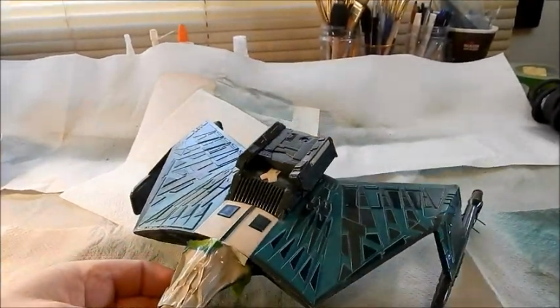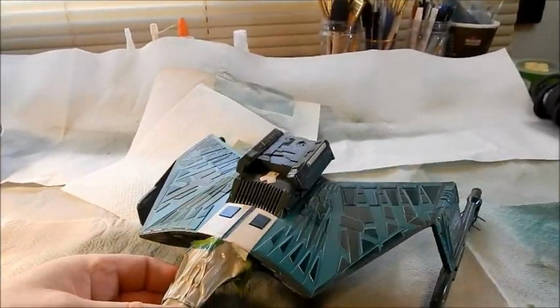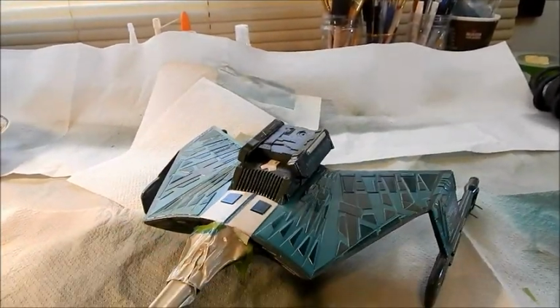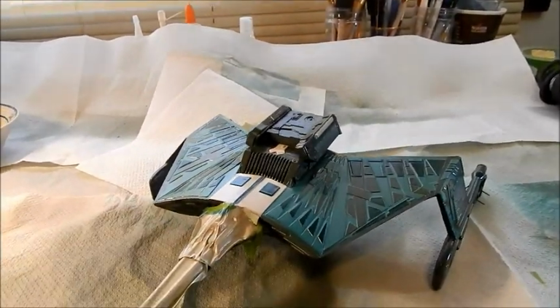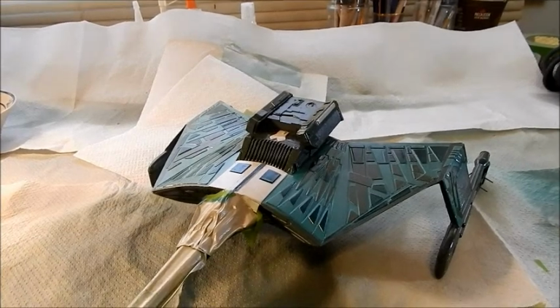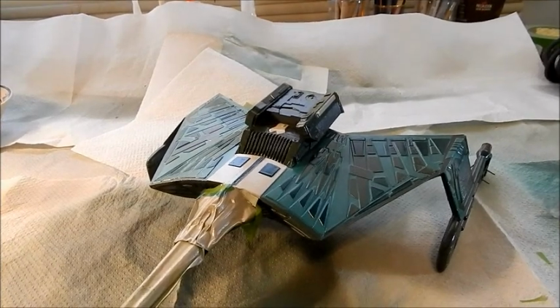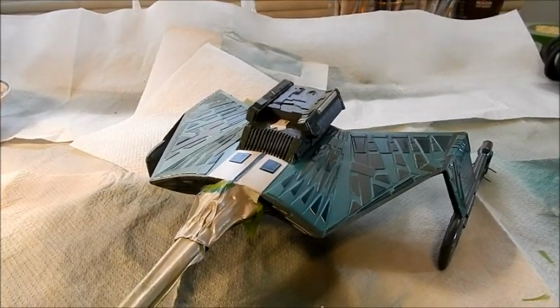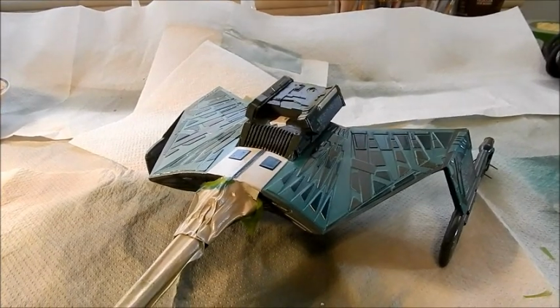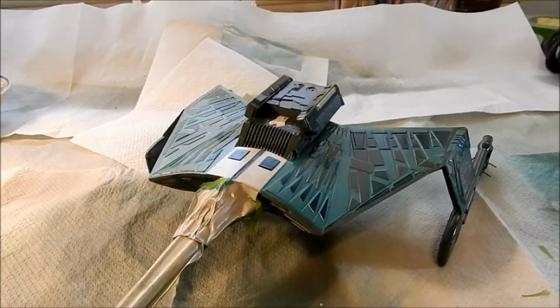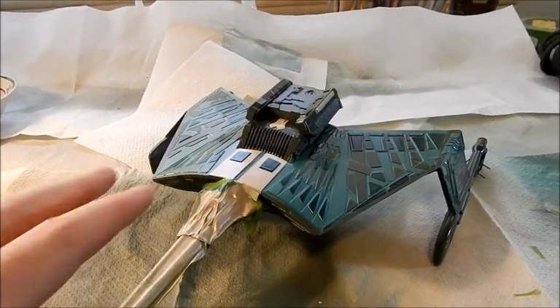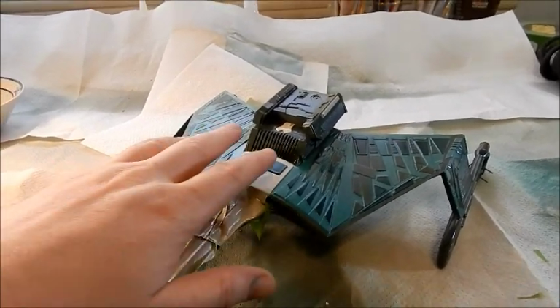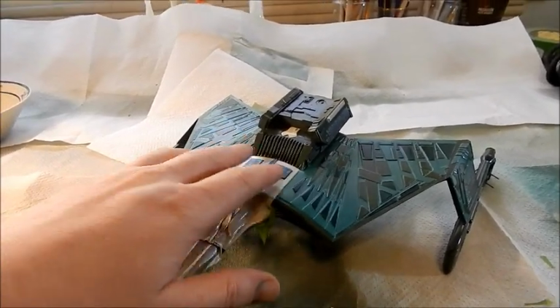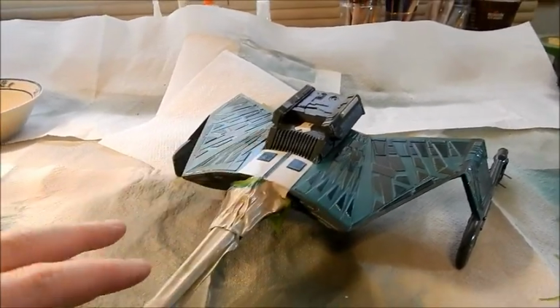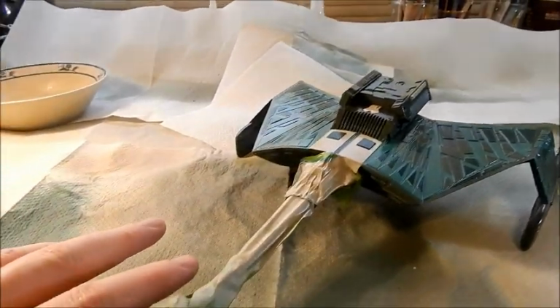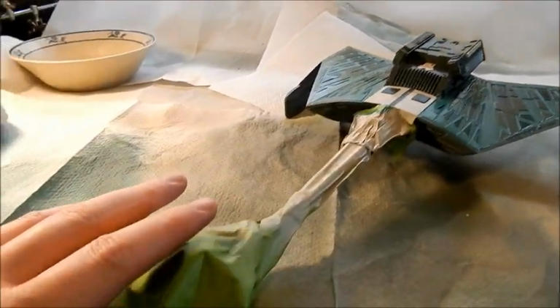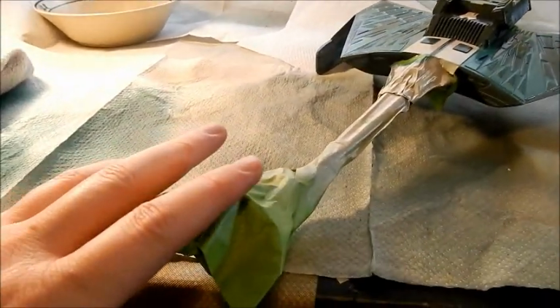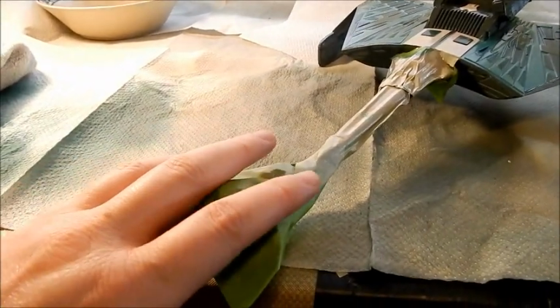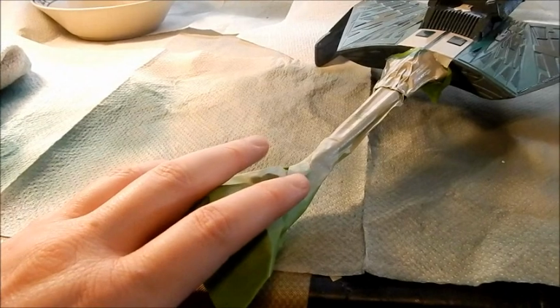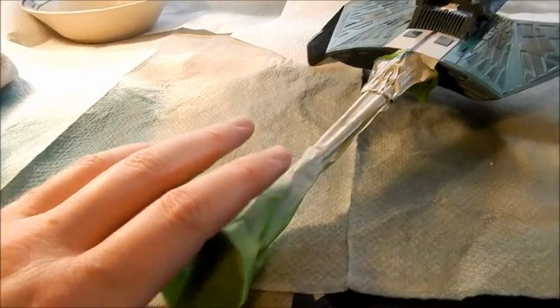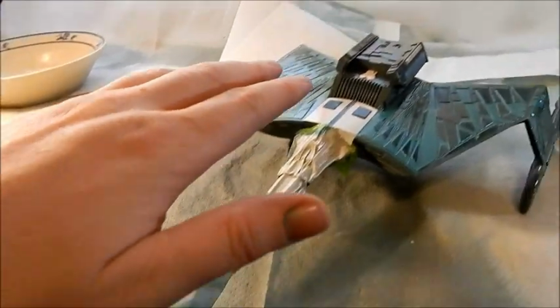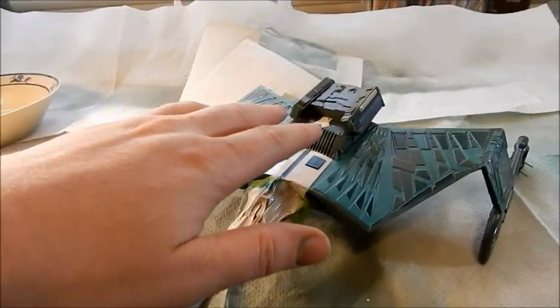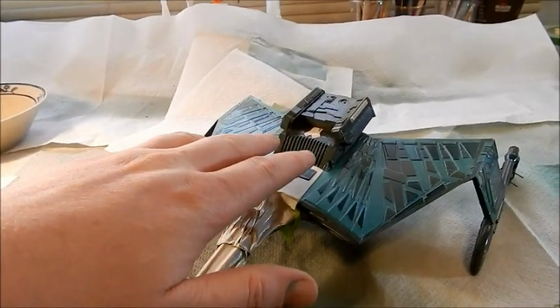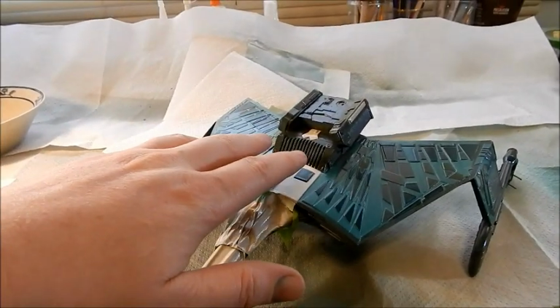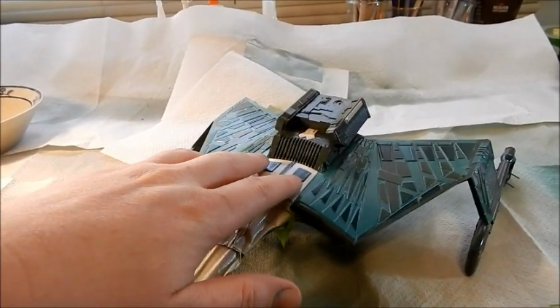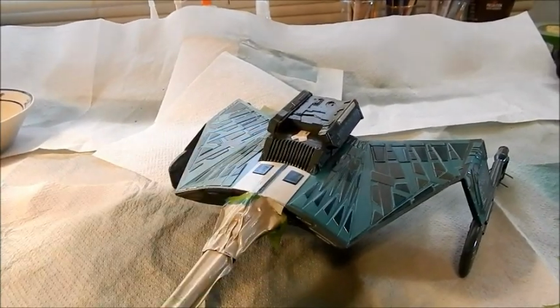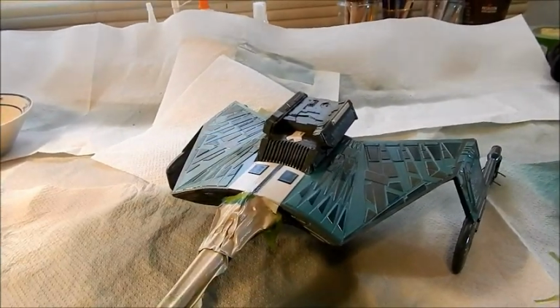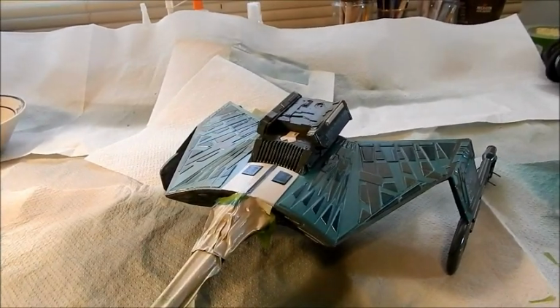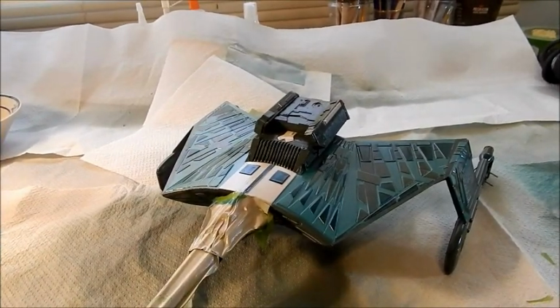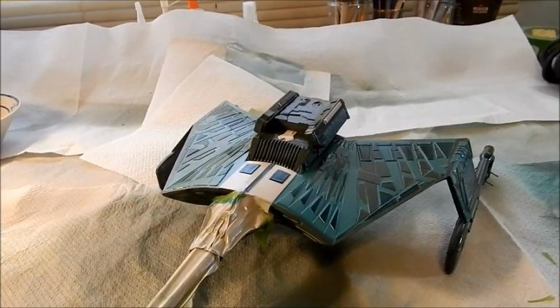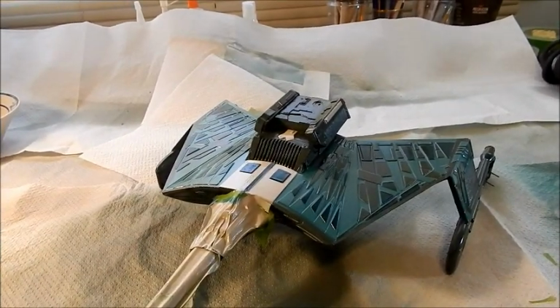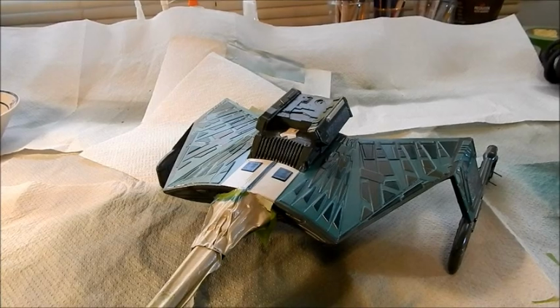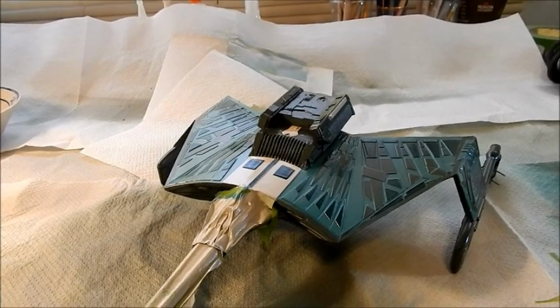Unfortunately that's where we're going to leave it this week. Next week we should be doing the bottom, getting some work done on the neck and the head, and then moving on to washes. Thanks everyone for watching — have a great day!